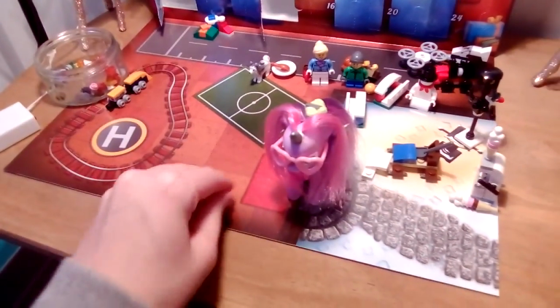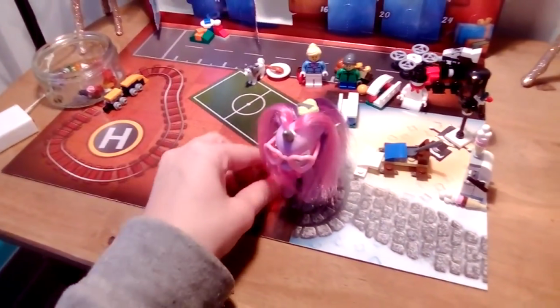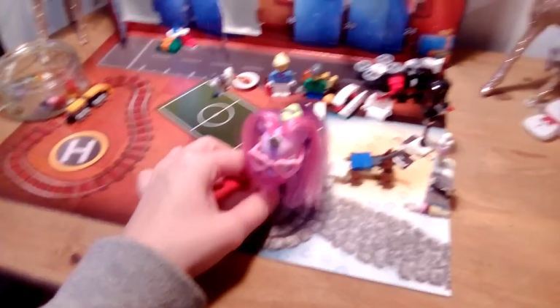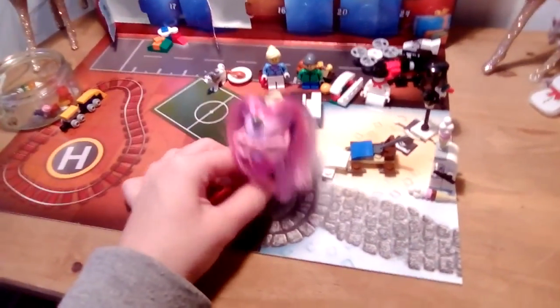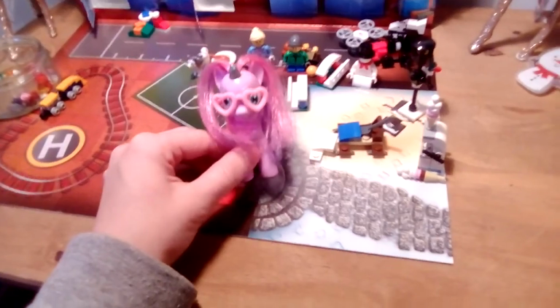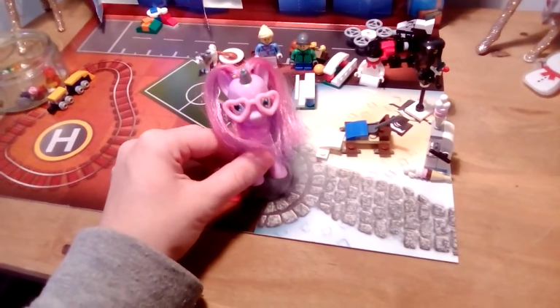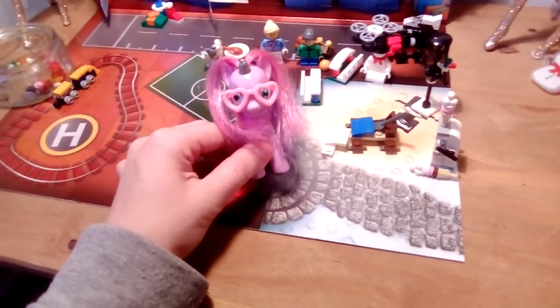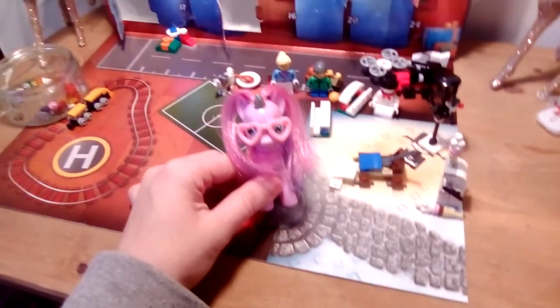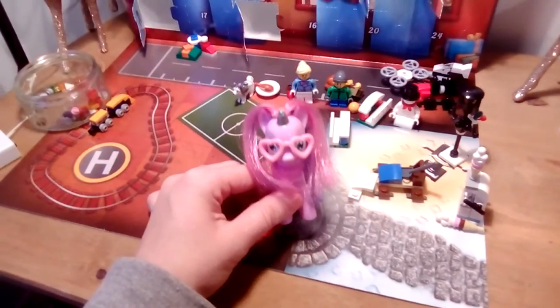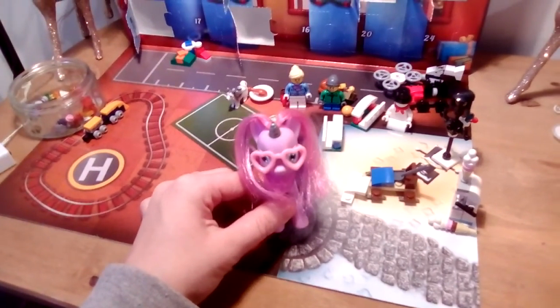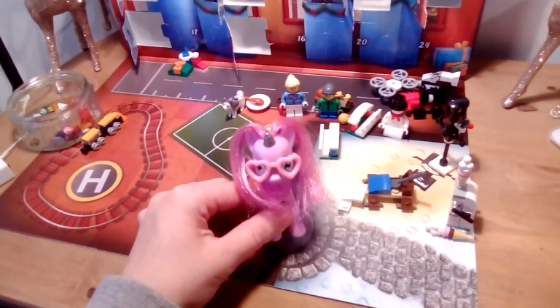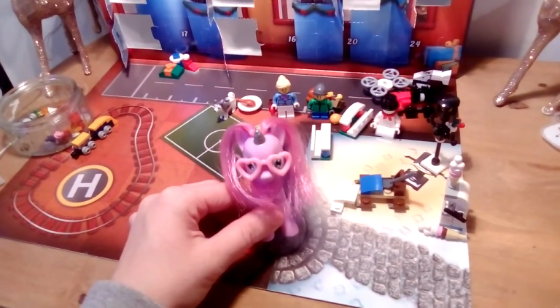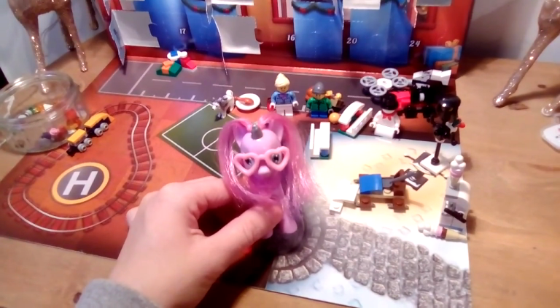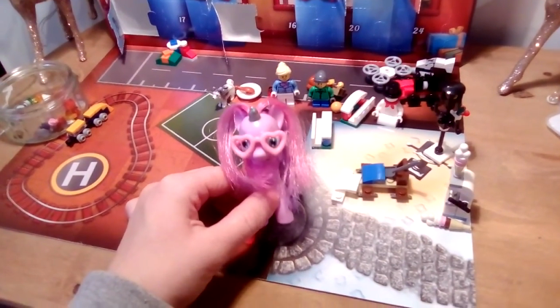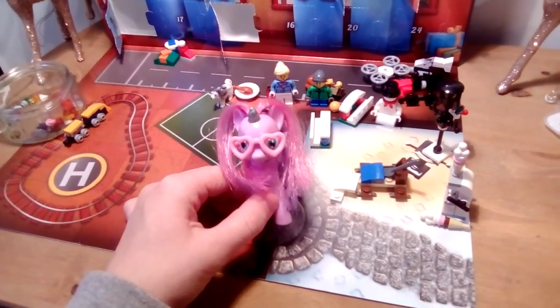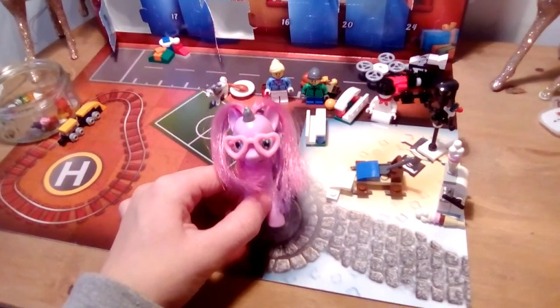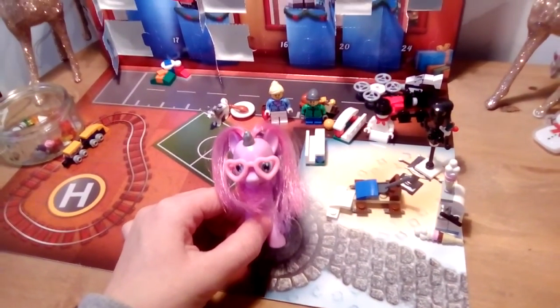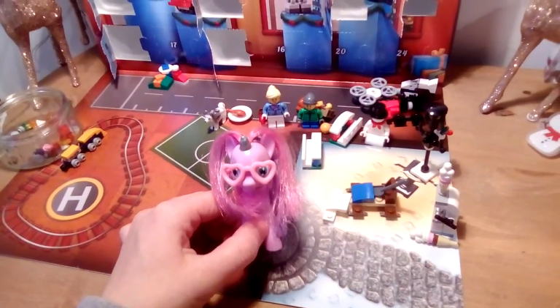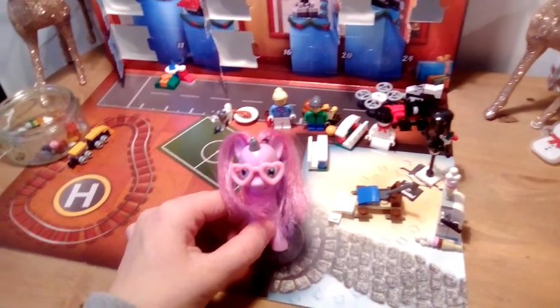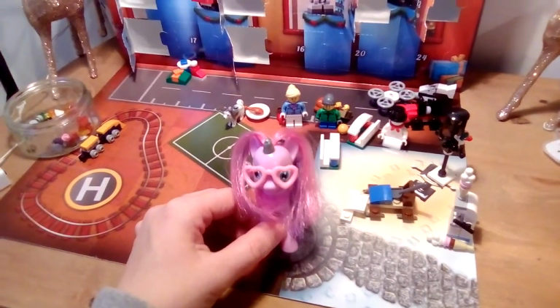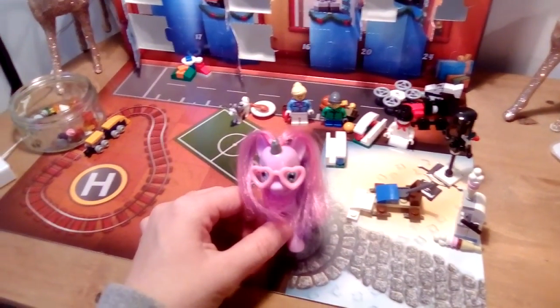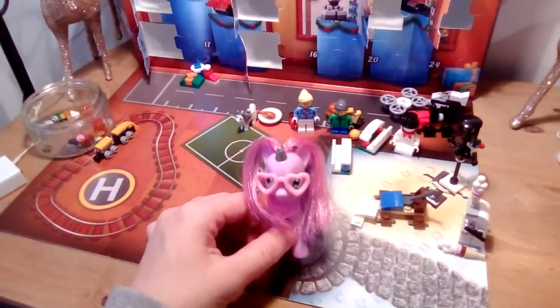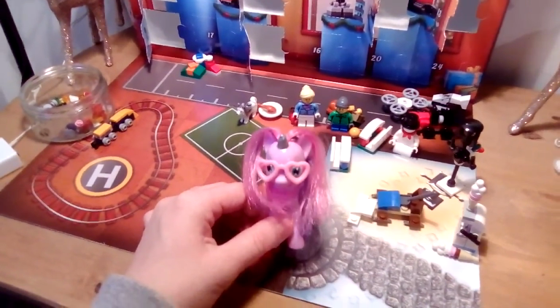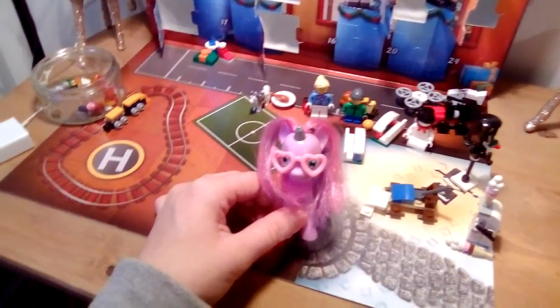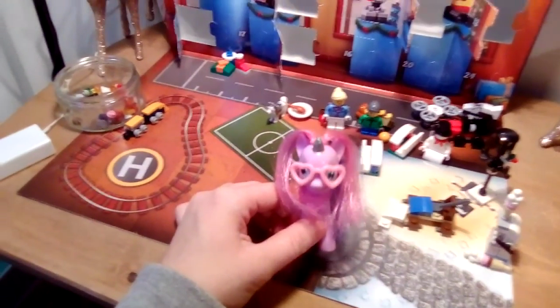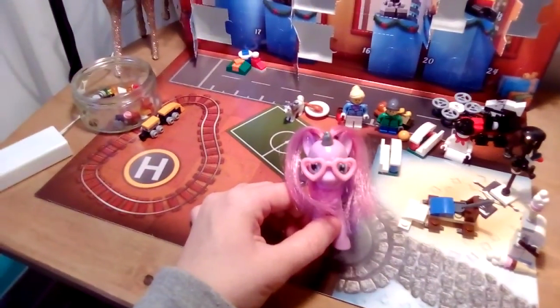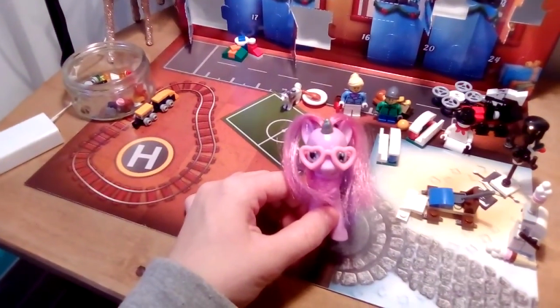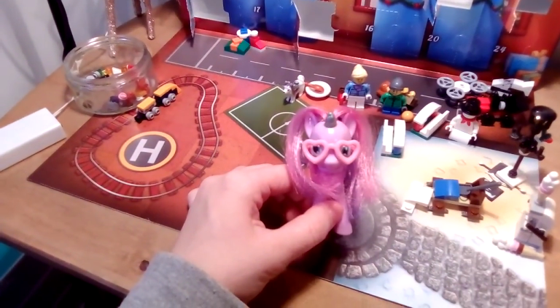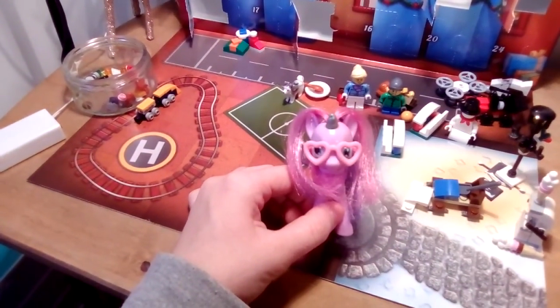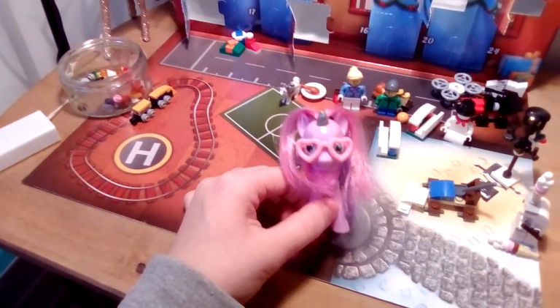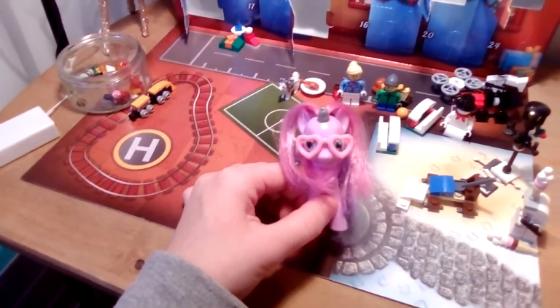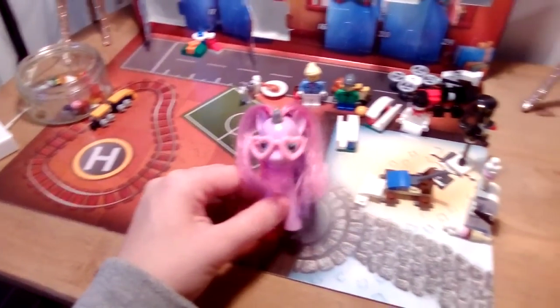So come back tomorrow for day 15 of the LEGO City Advent Calendar. Bye for now.